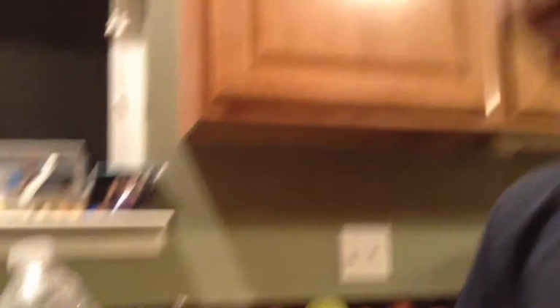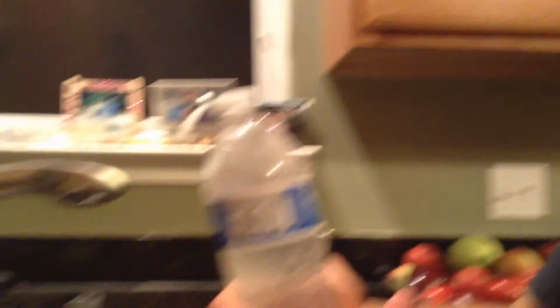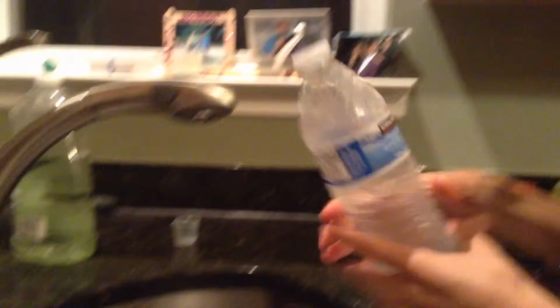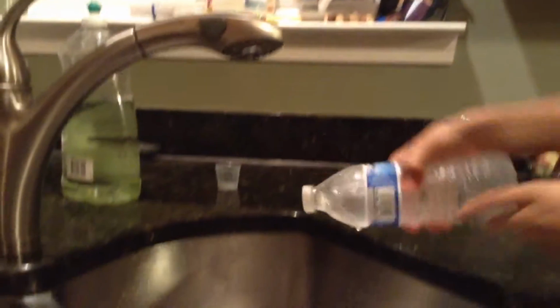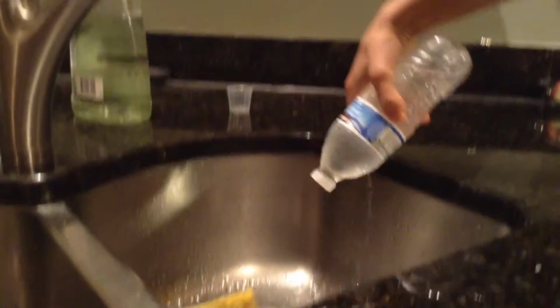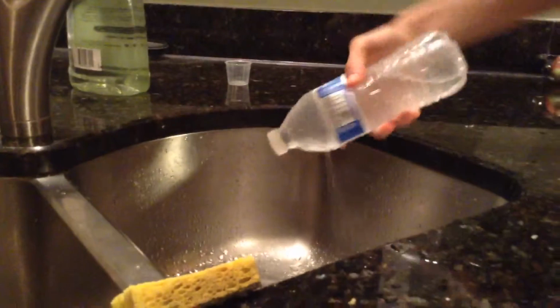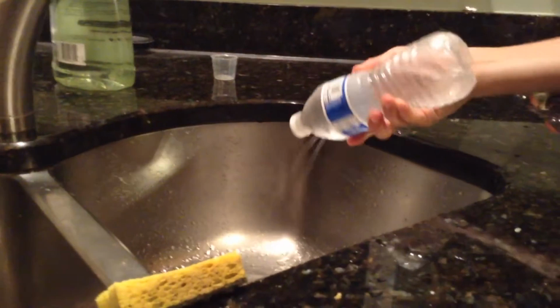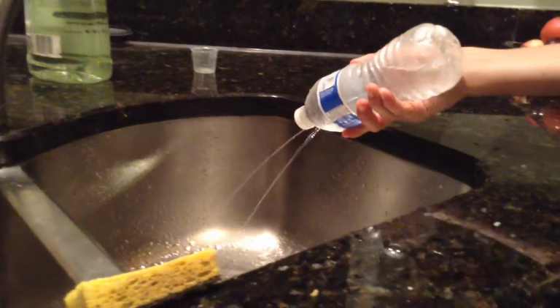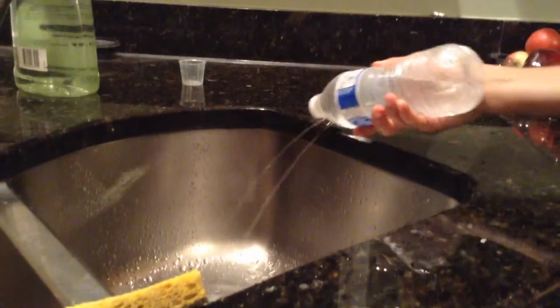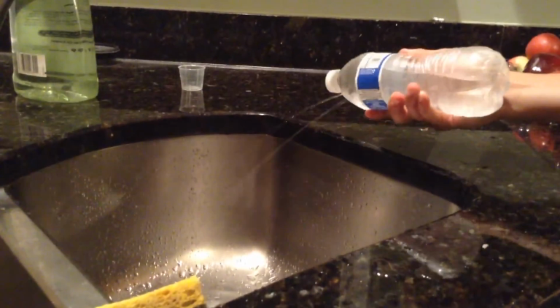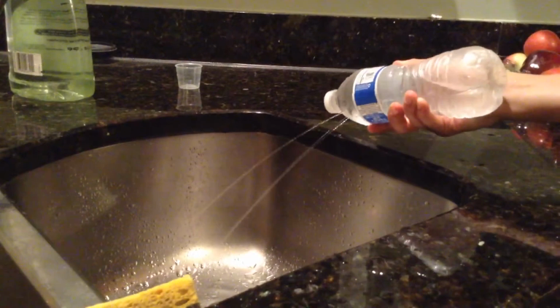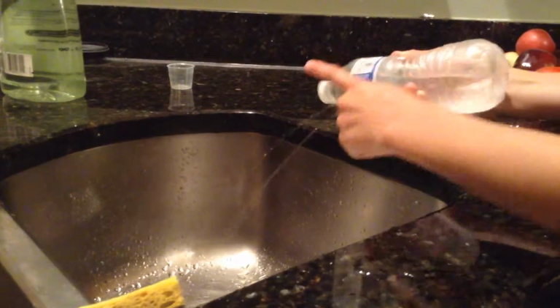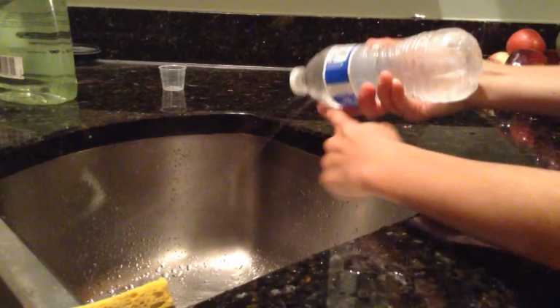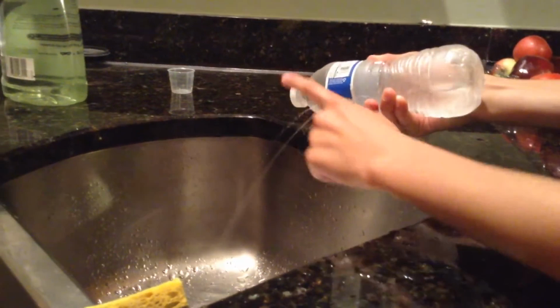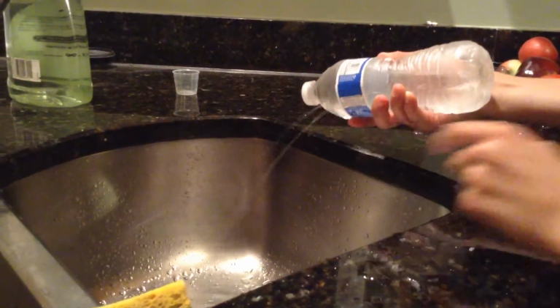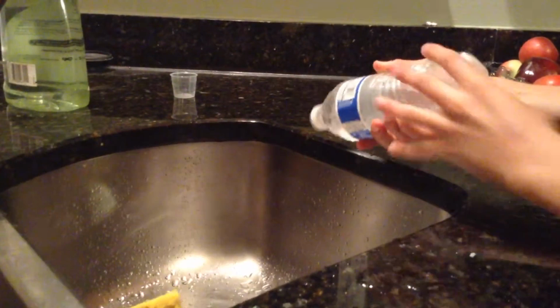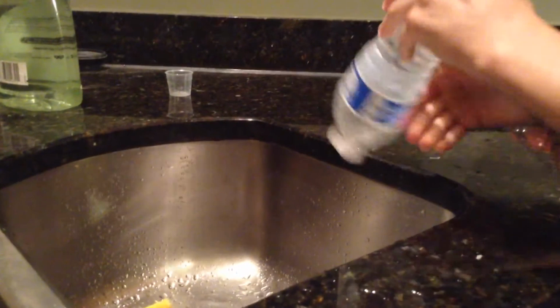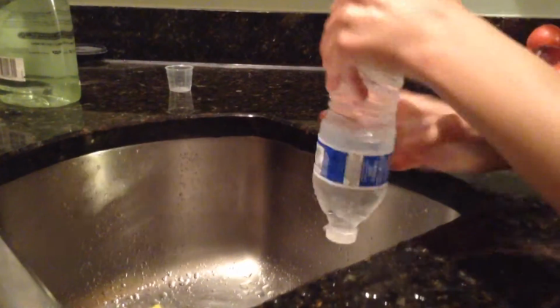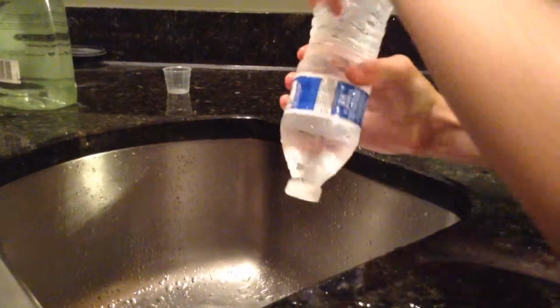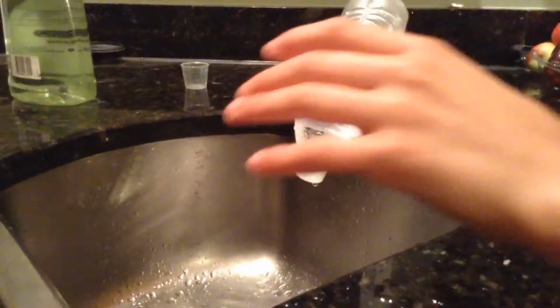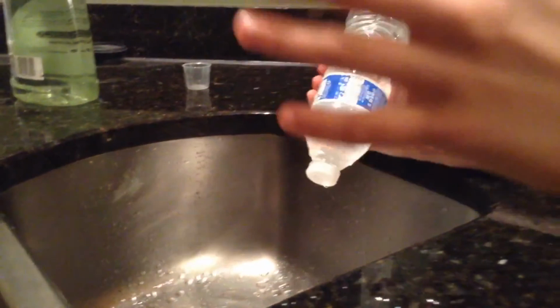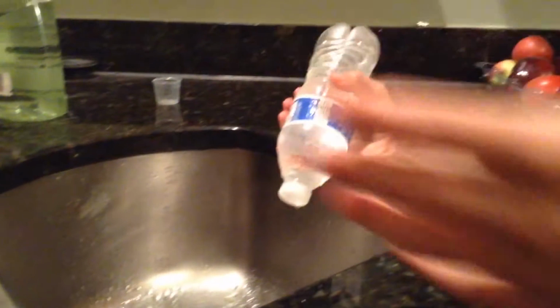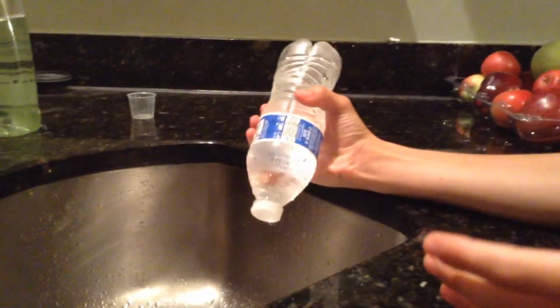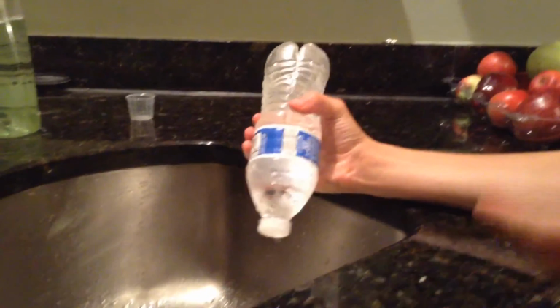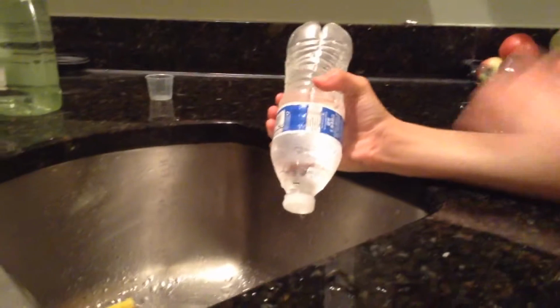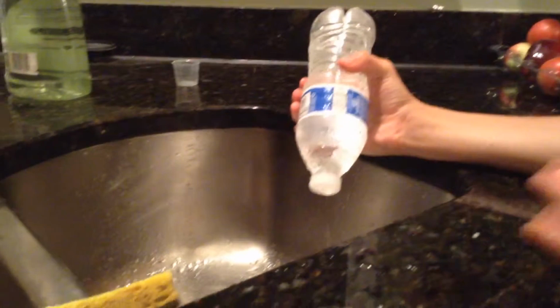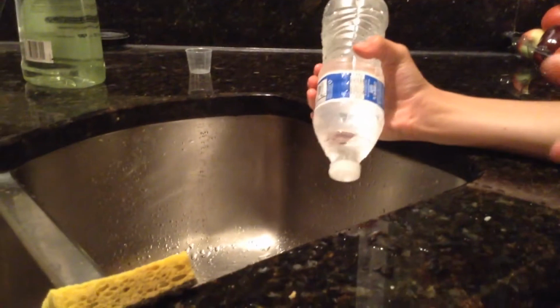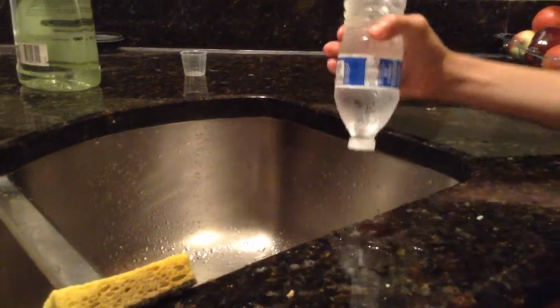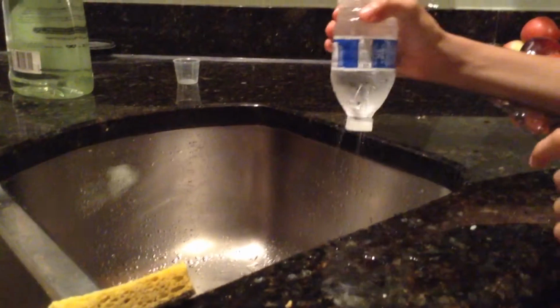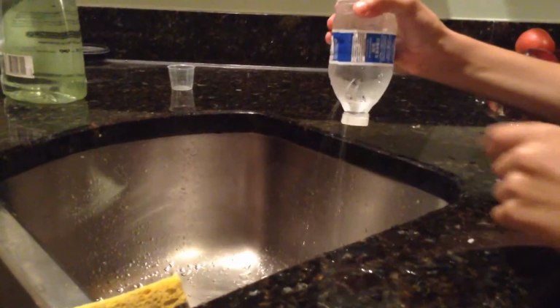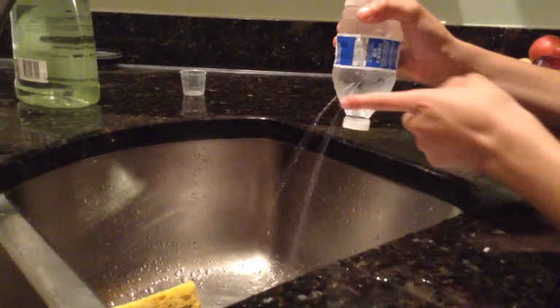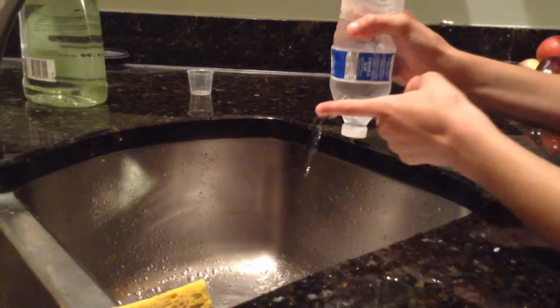Okay, see this water bottle? It's poked with four holes in it. Don't know if you can see all the streams. And I'm going to make it go to like two, and it's going like that.